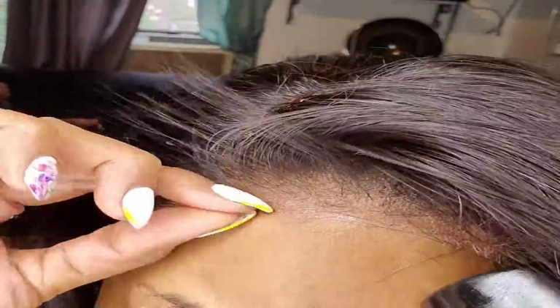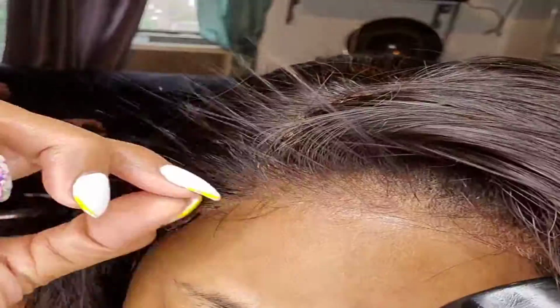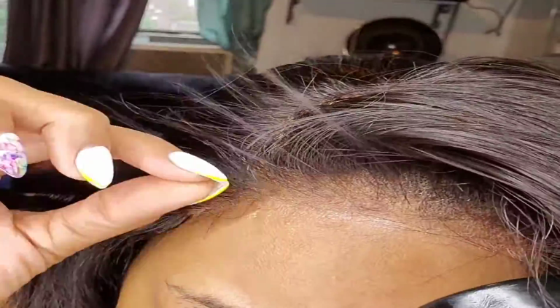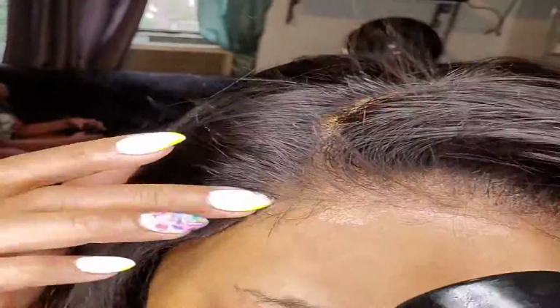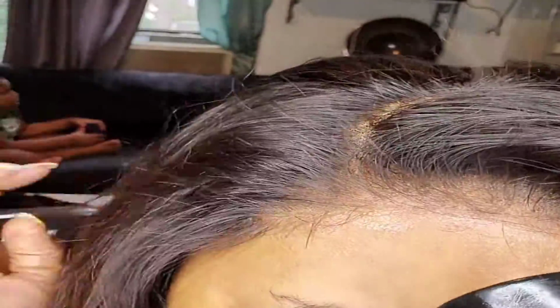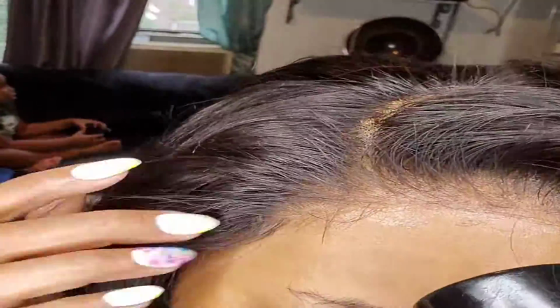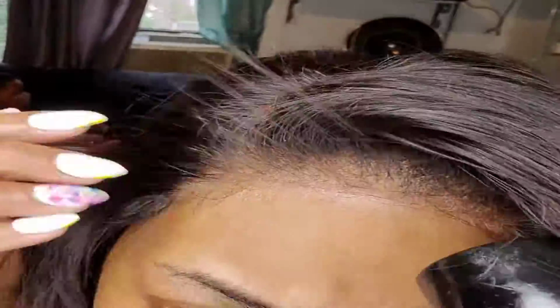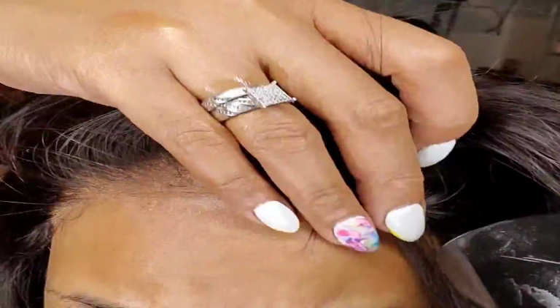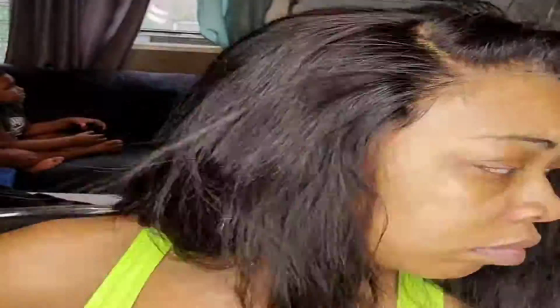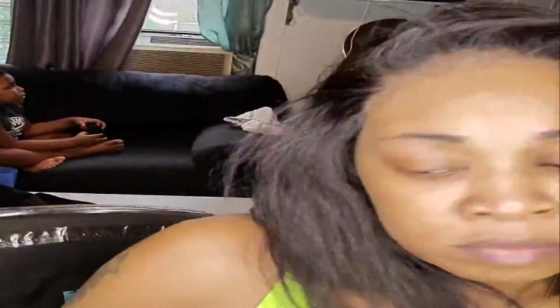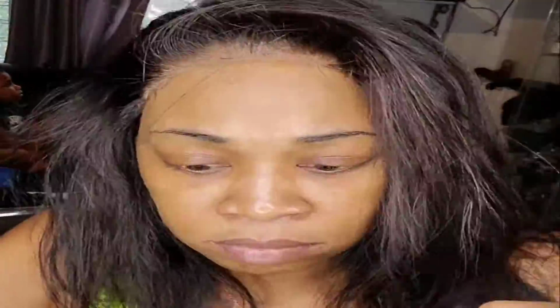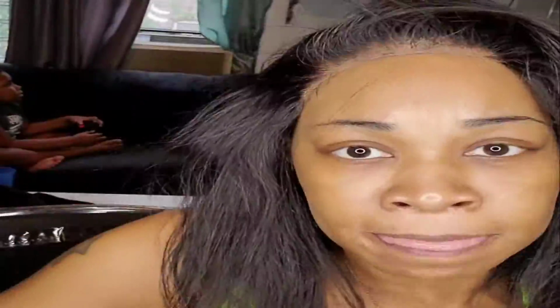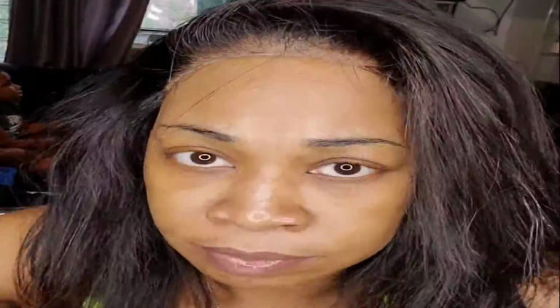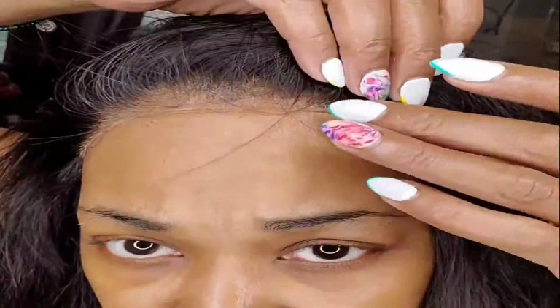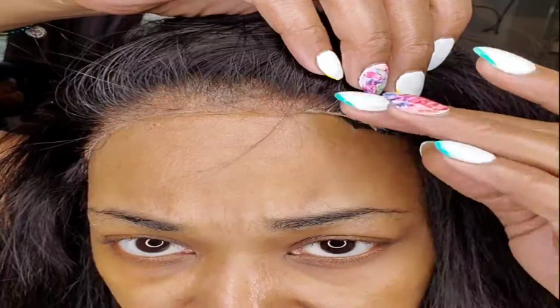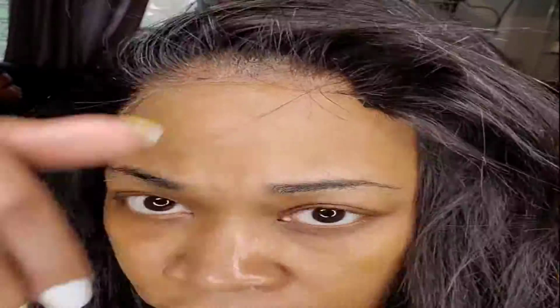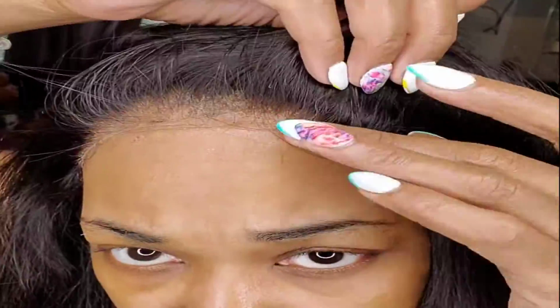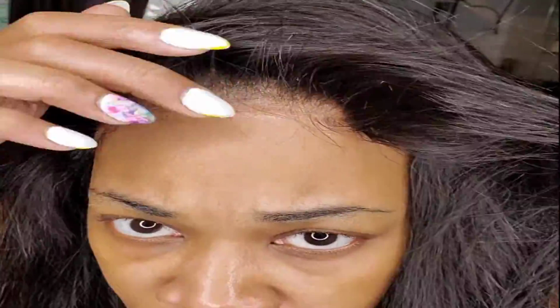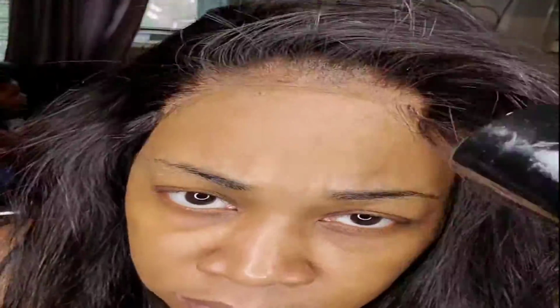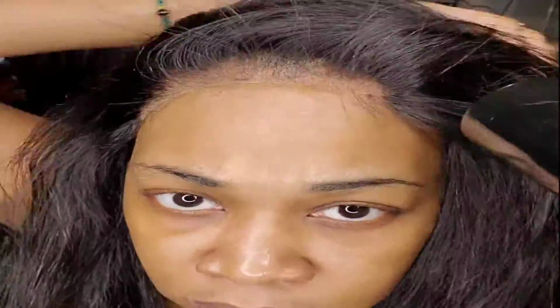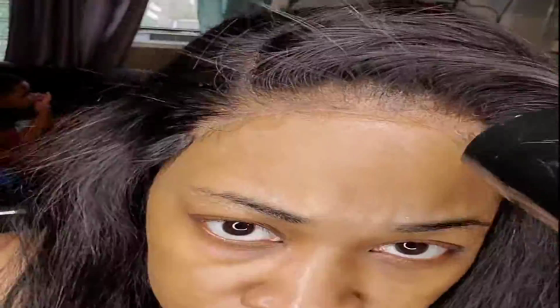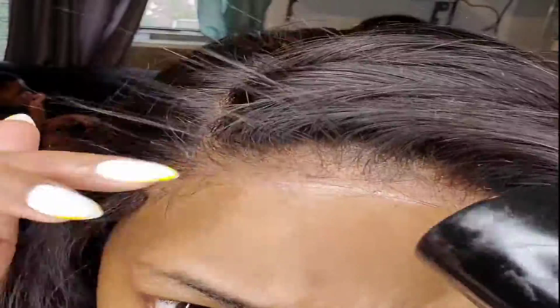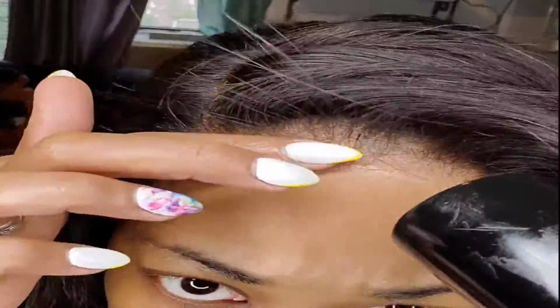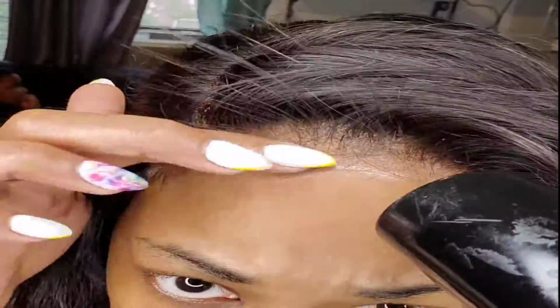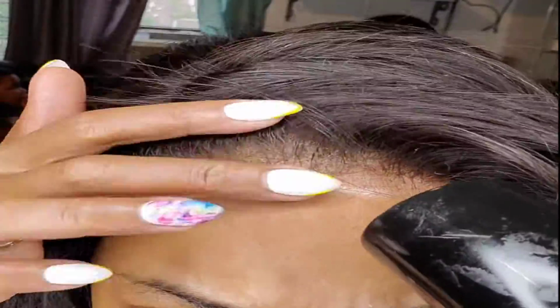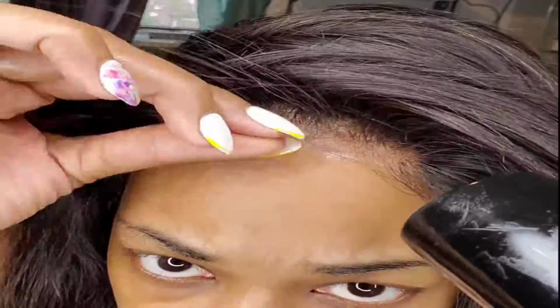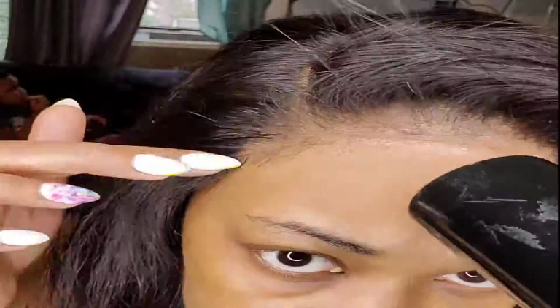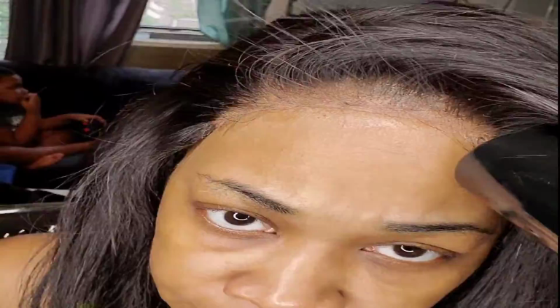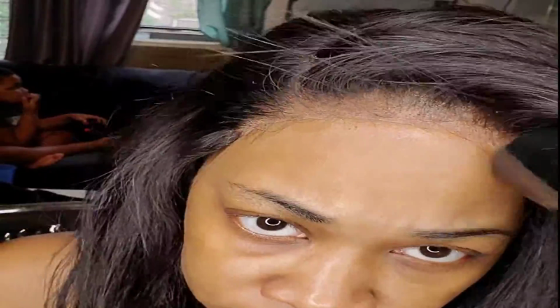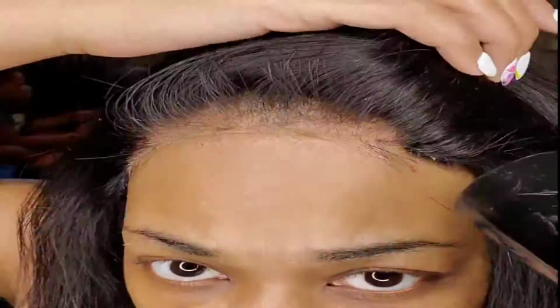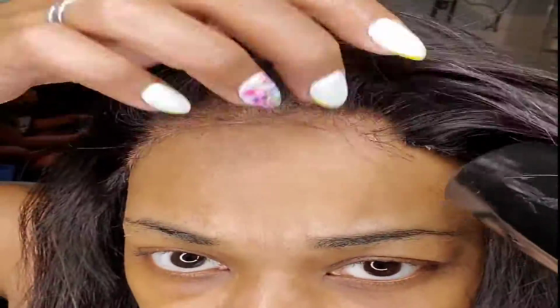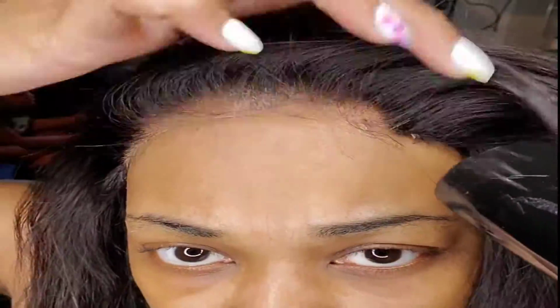This is actually an HD wig. I'm just laying her down, making sure she's melting into the skin, you know.